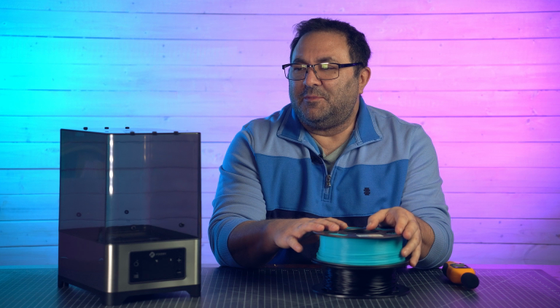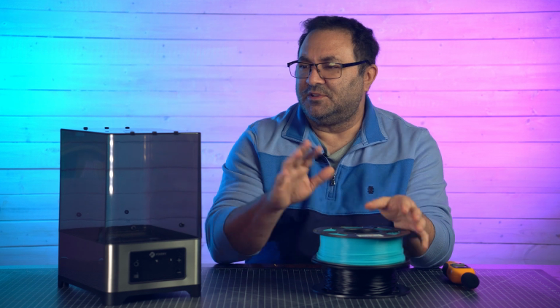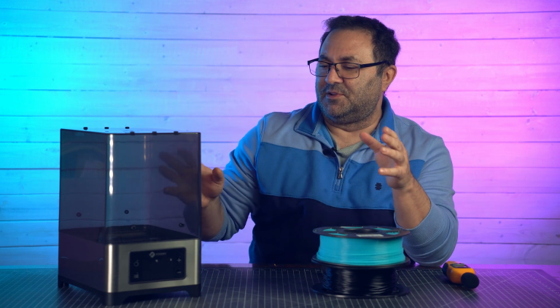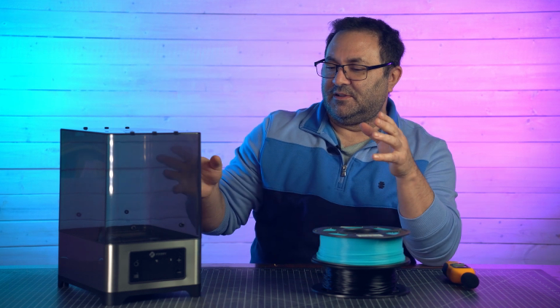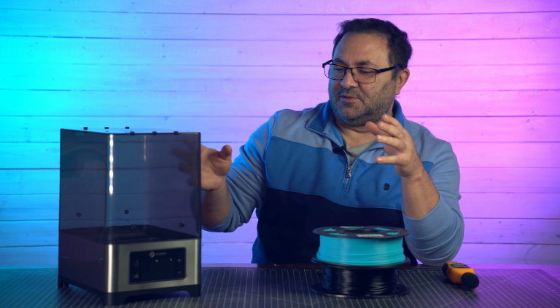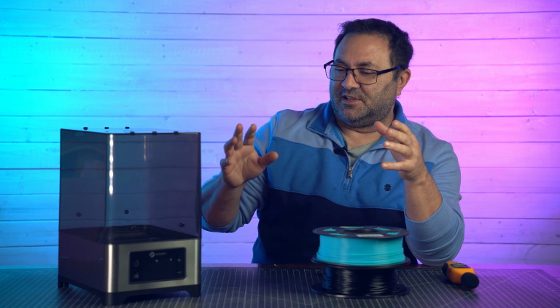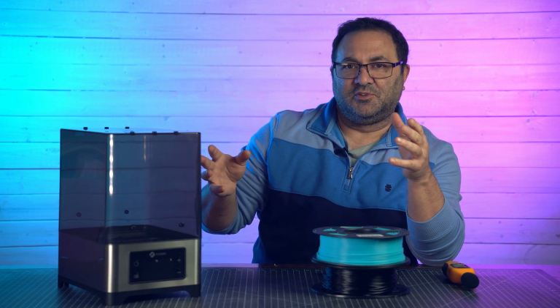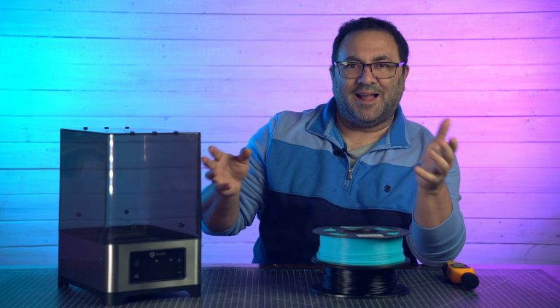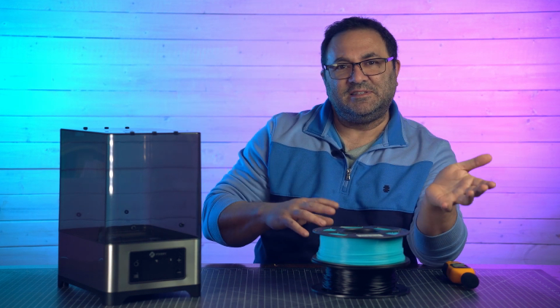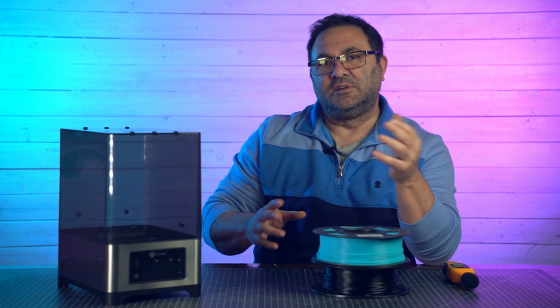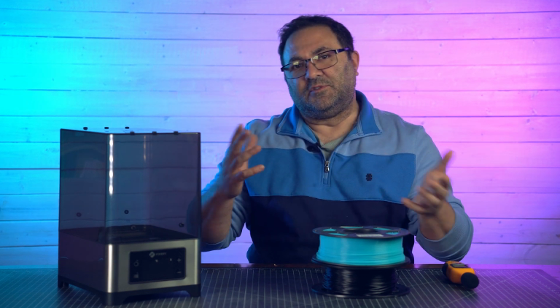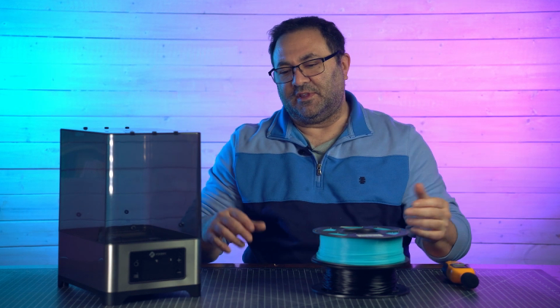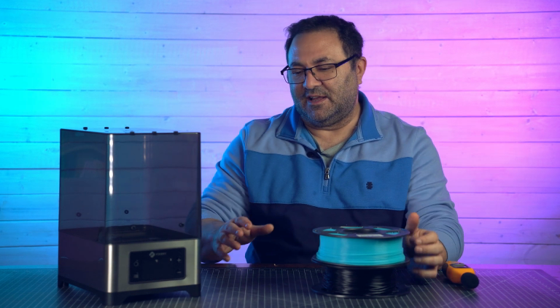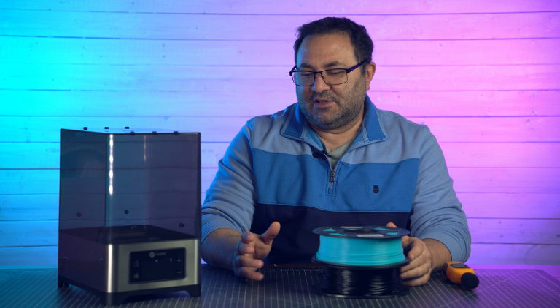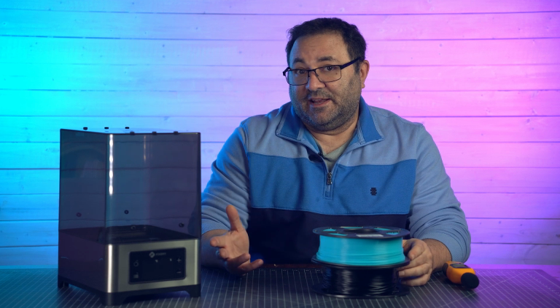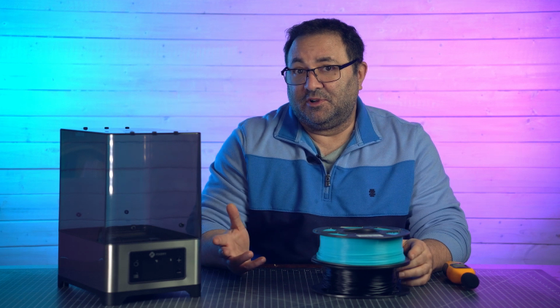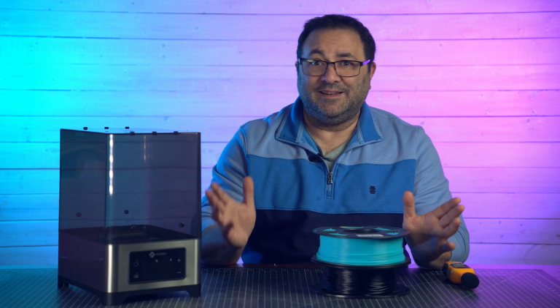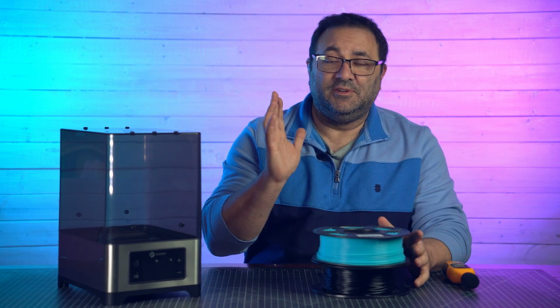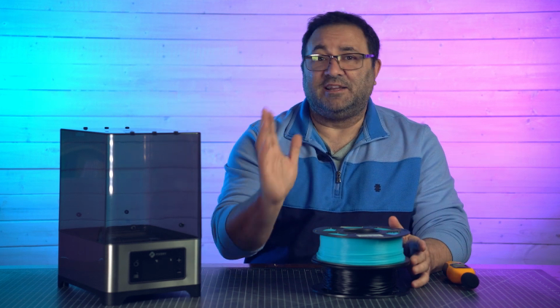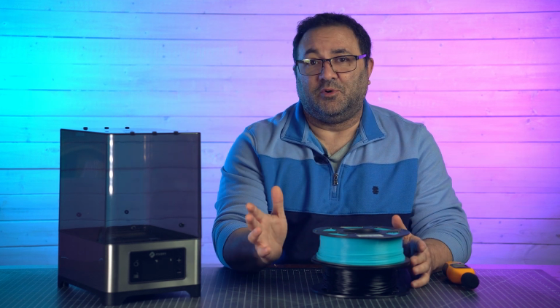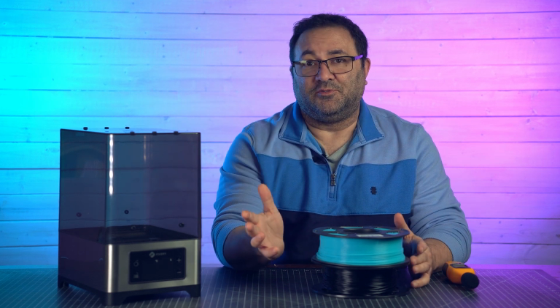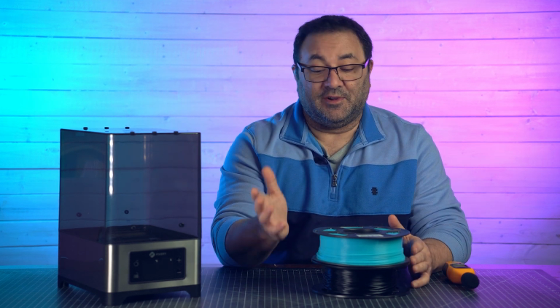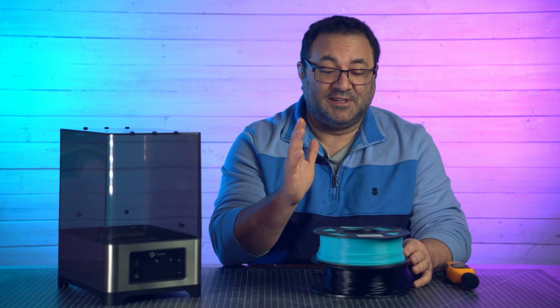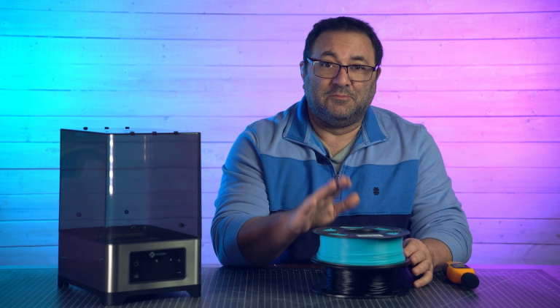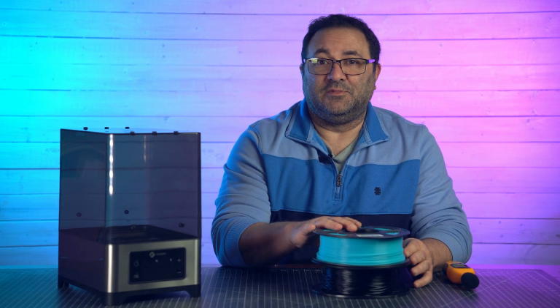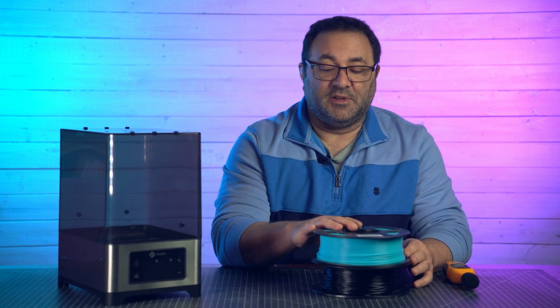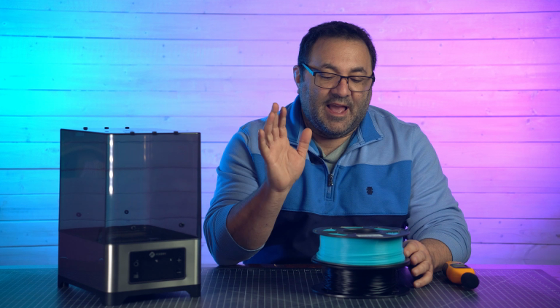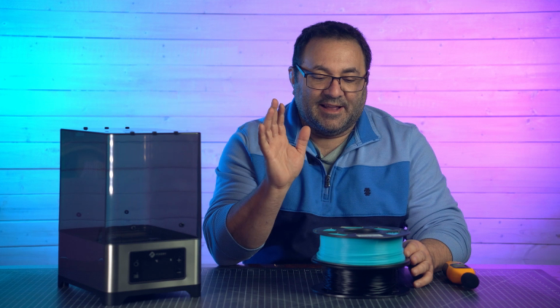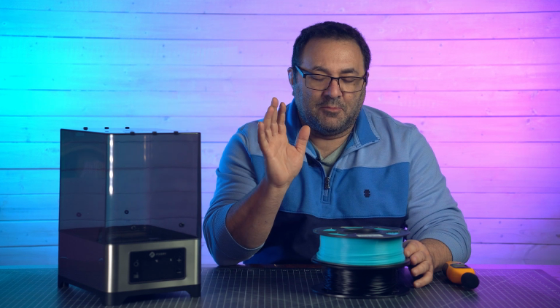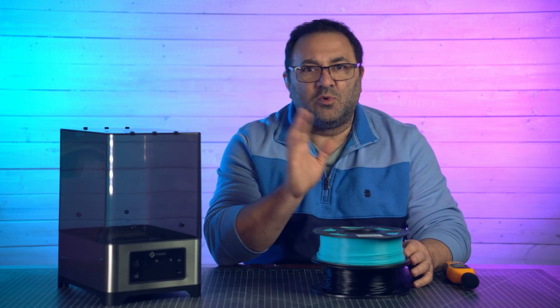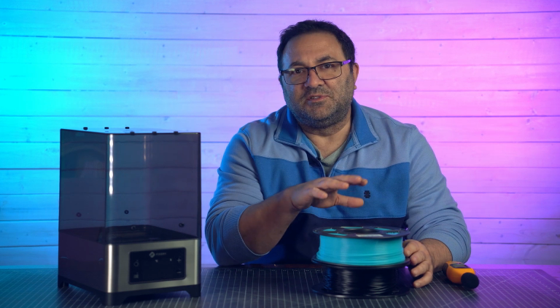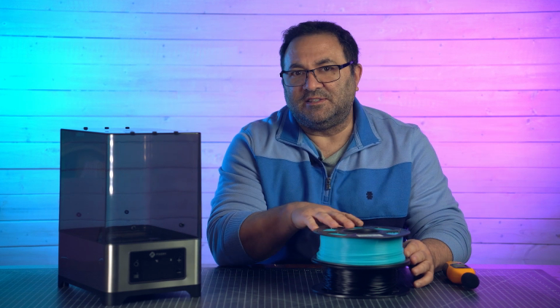Today I want to talk about something that you sort of use behind the scenes of the printer — not related to the printer itself, but related to the second most important part of 3D printing, which is the medium, the filament. My workshop is in my basement.